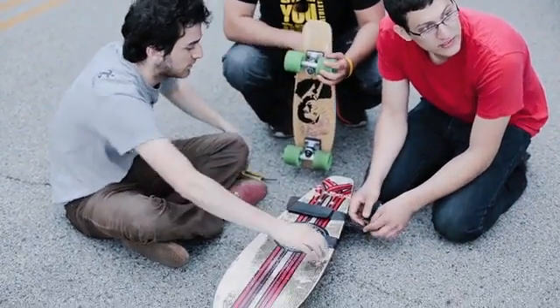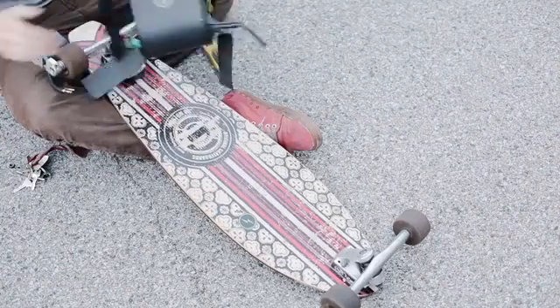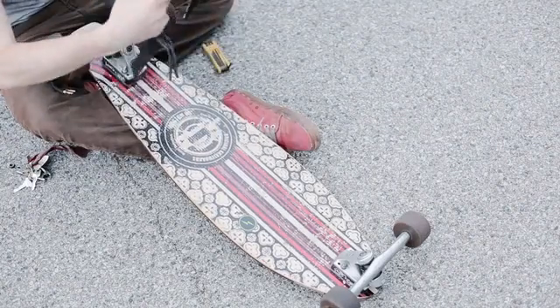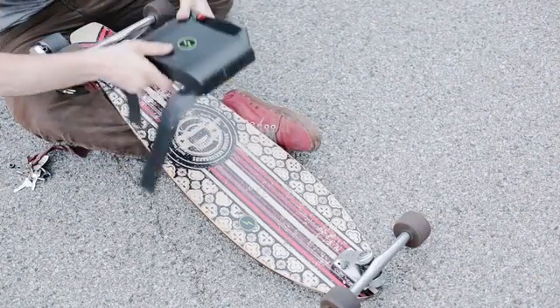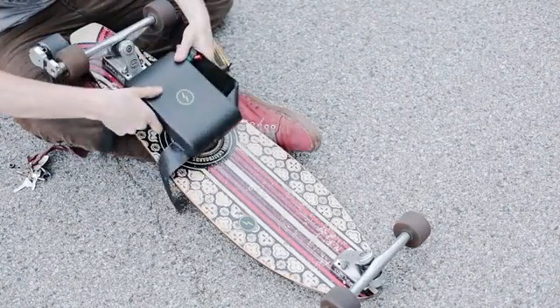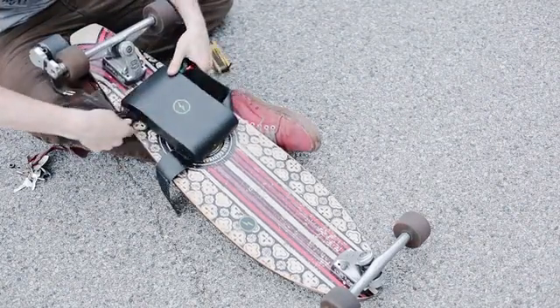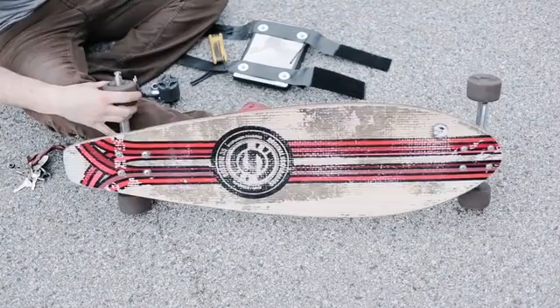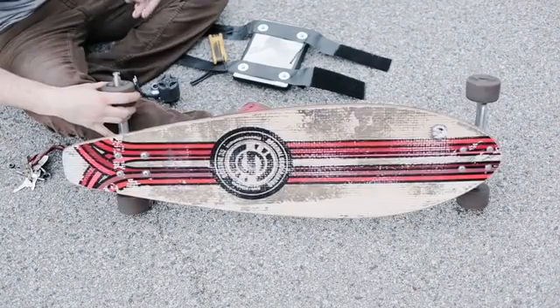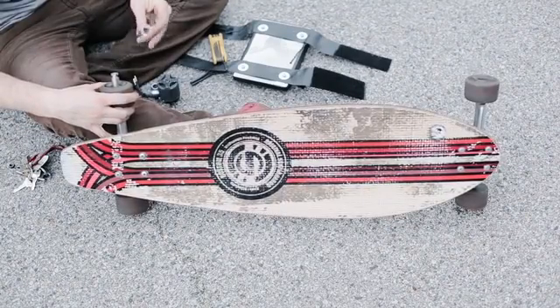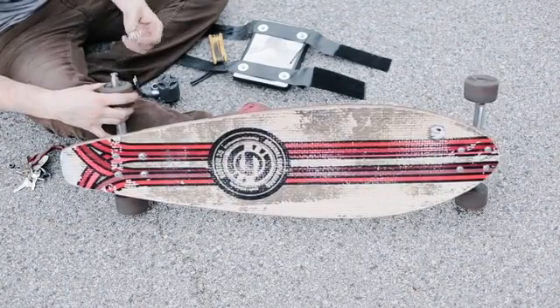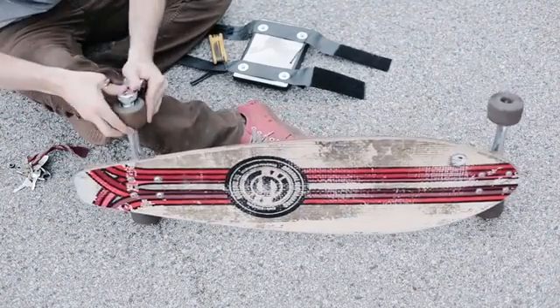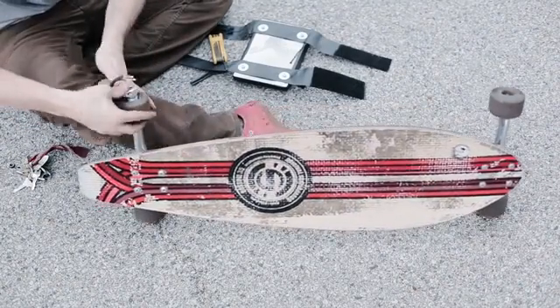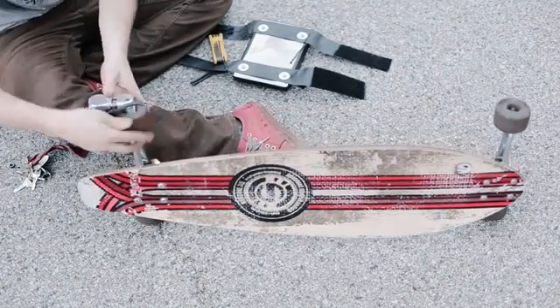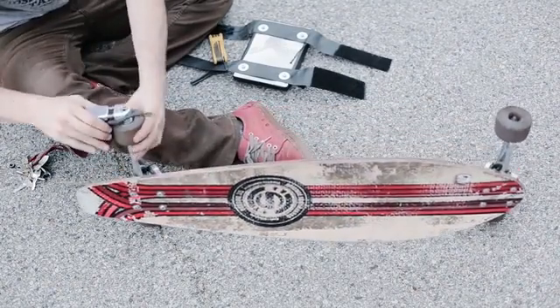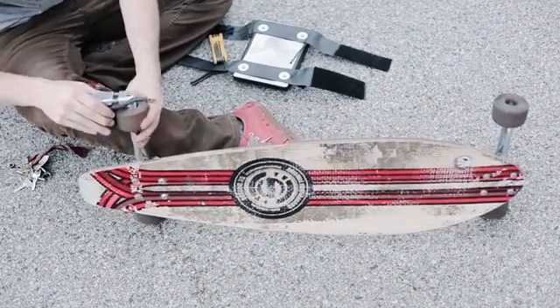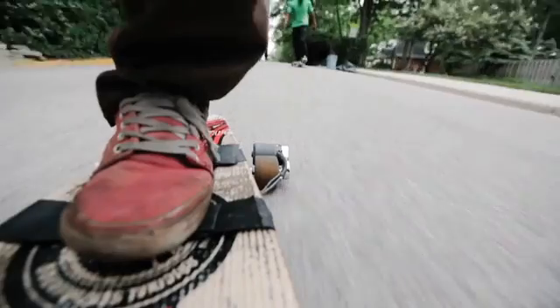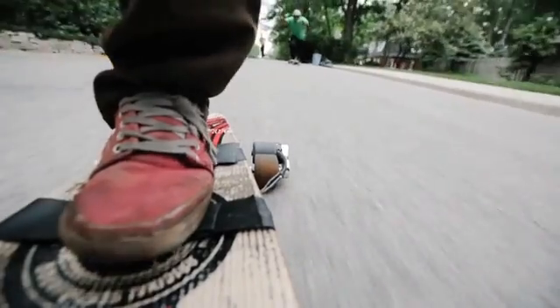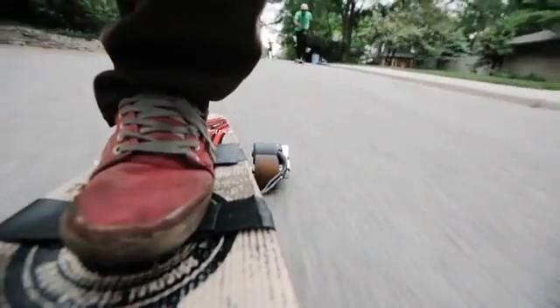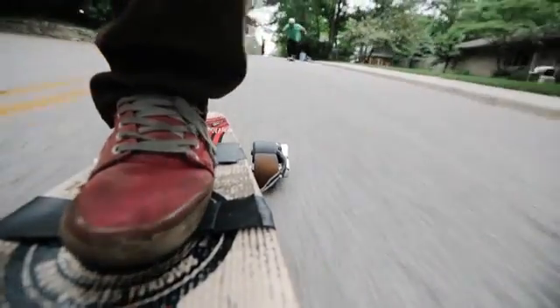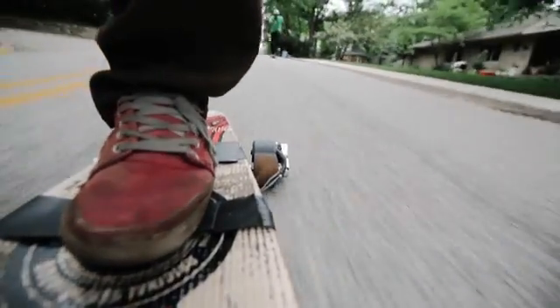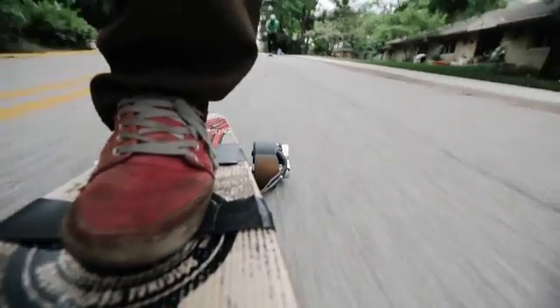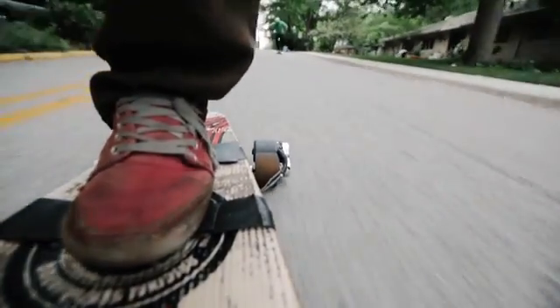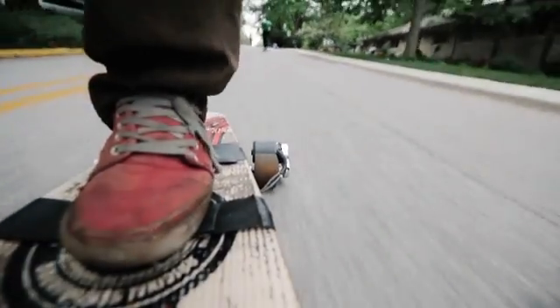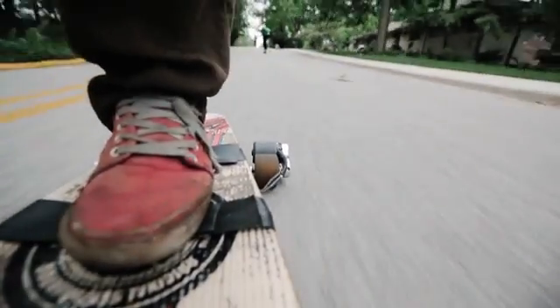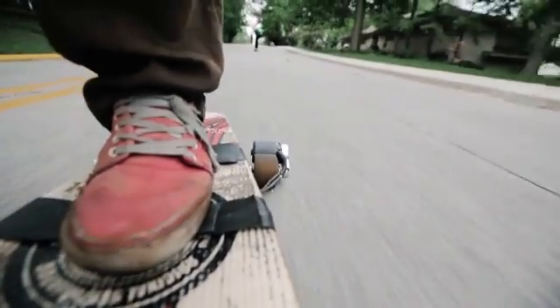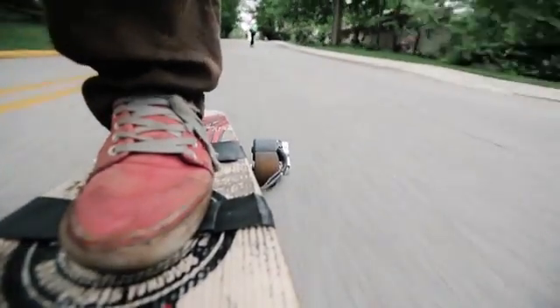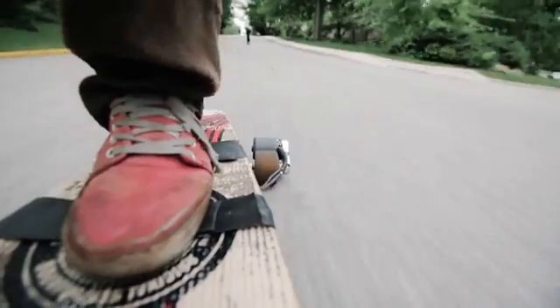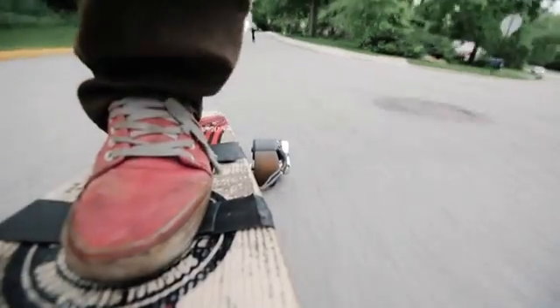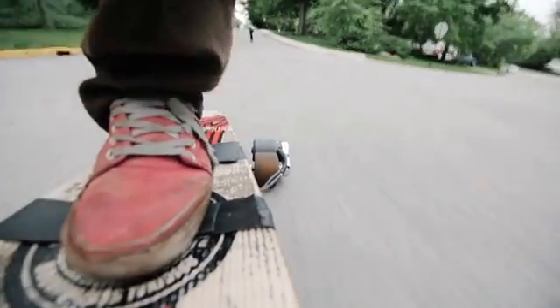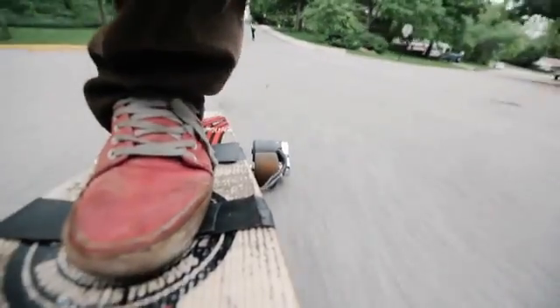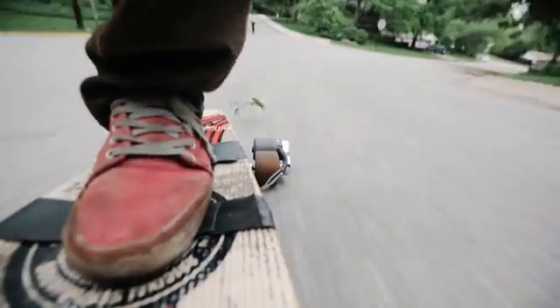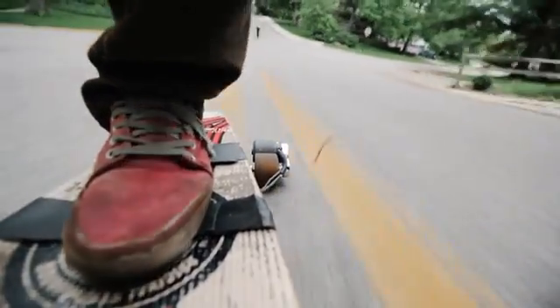This is how easy it is: strap on the battery, remove a nut, and spin the motor mount on. Now you have the capability to zip around at up to 20 miles per hour, experience gobs of torque, and go up to 8 miles on a charge.